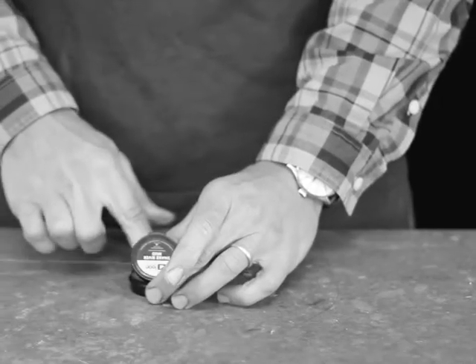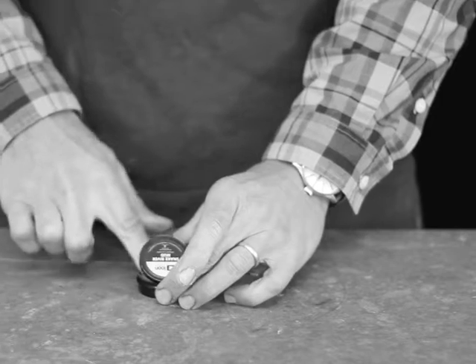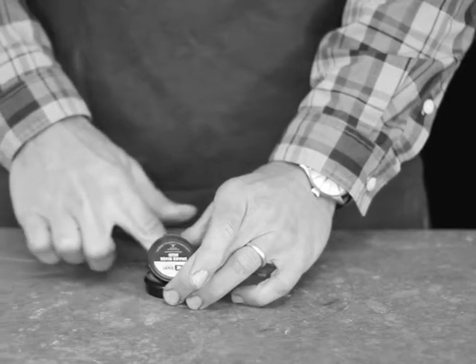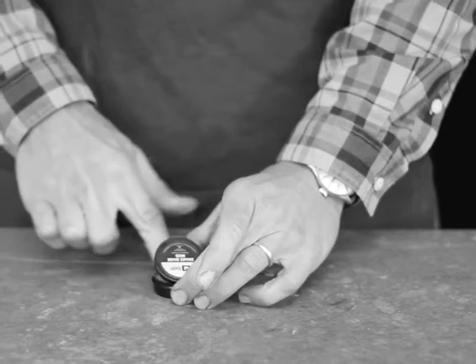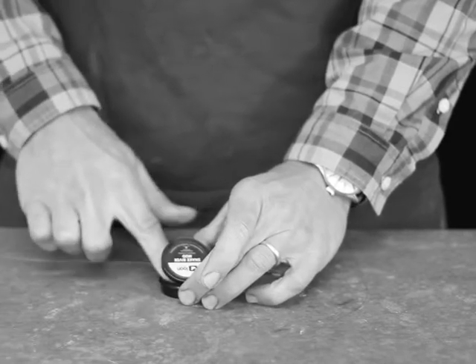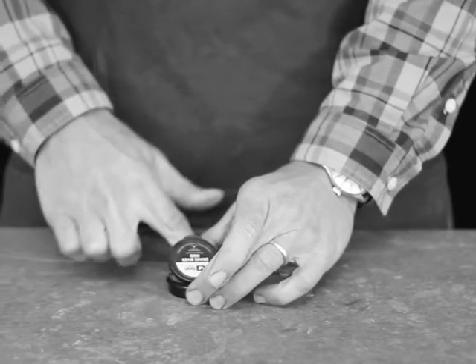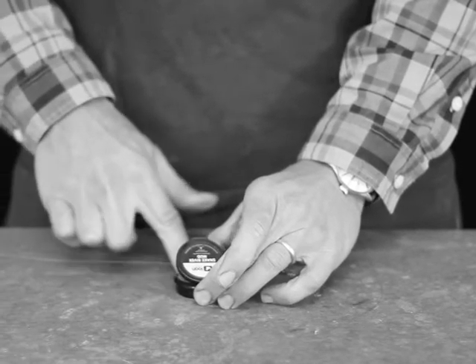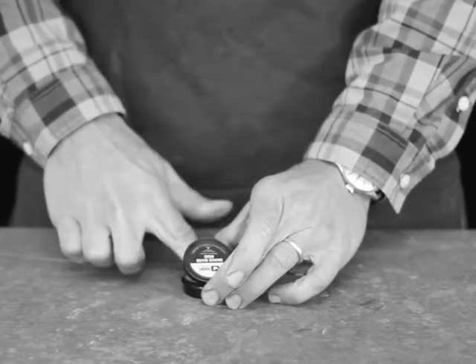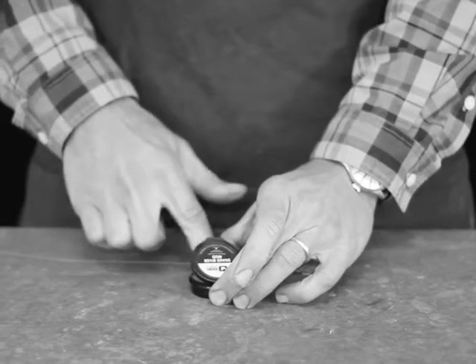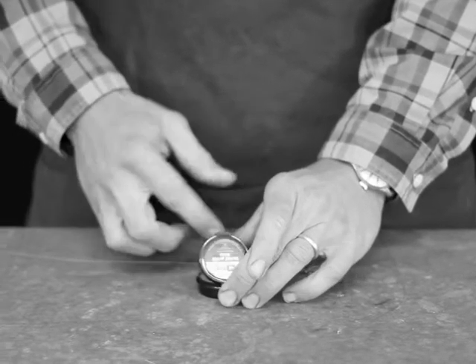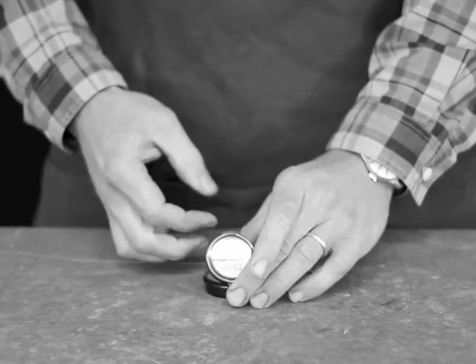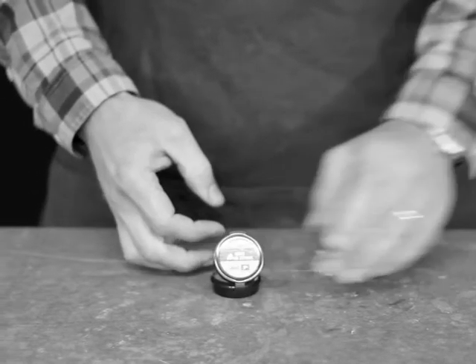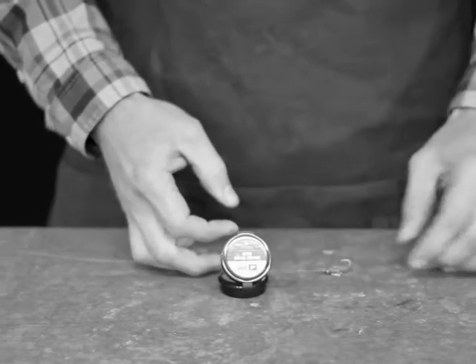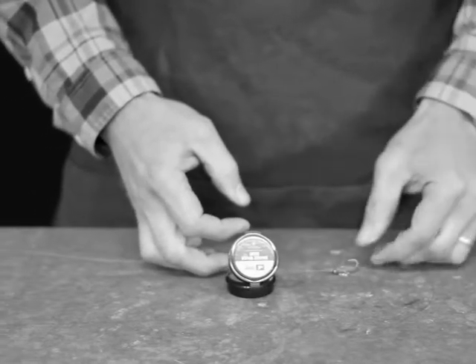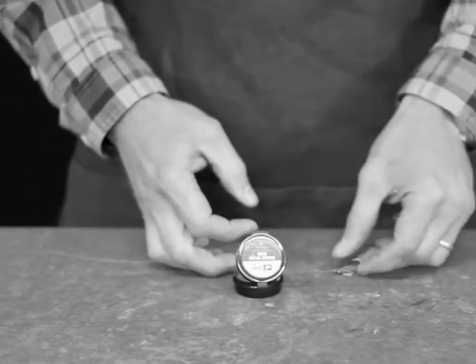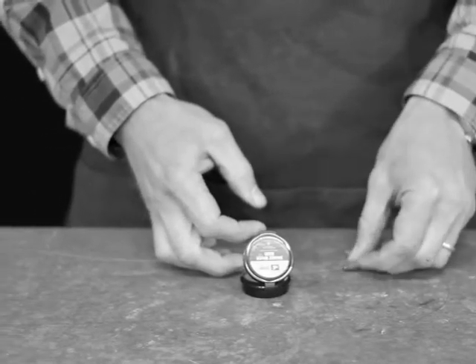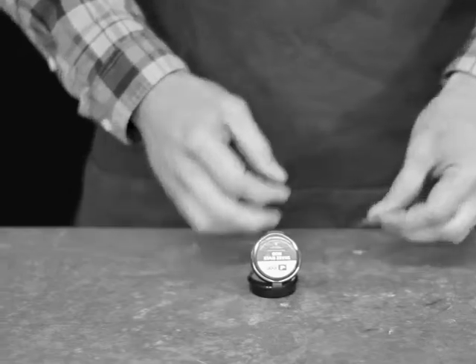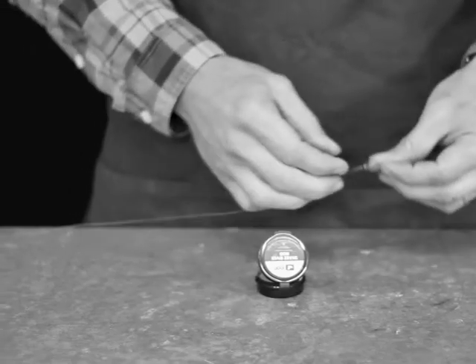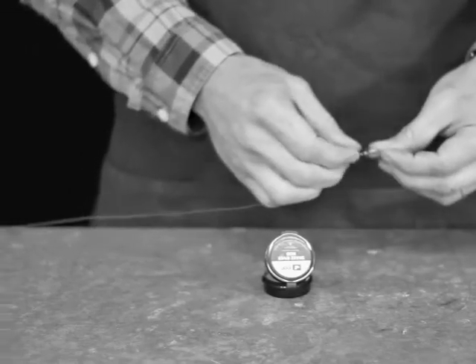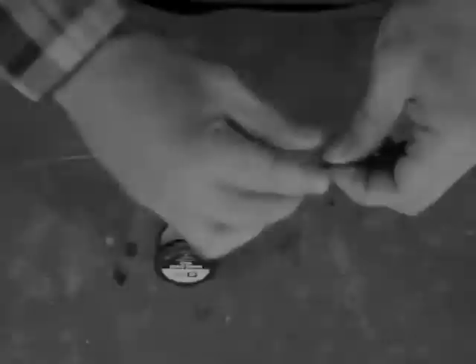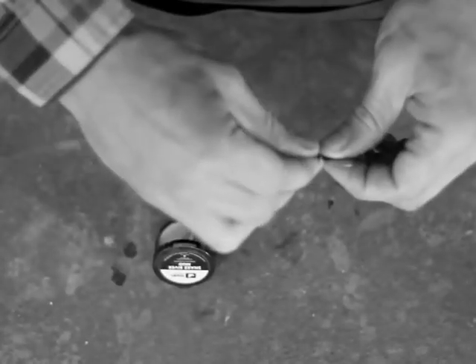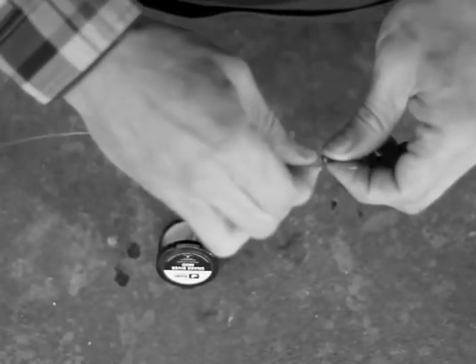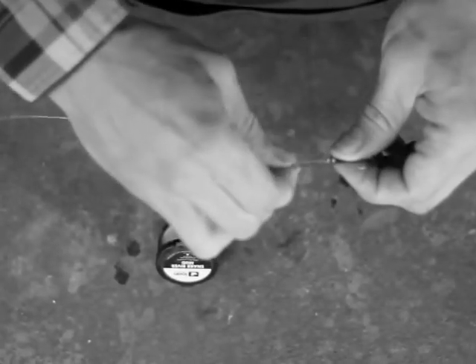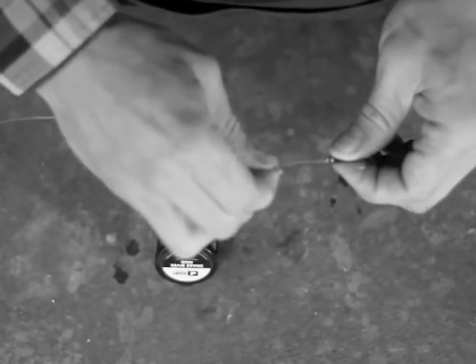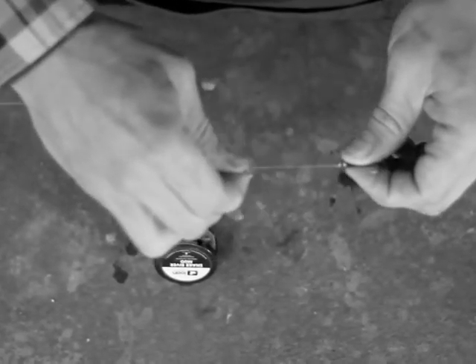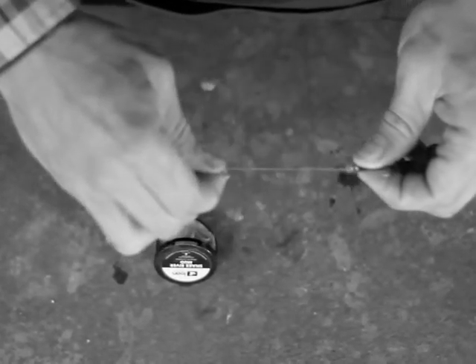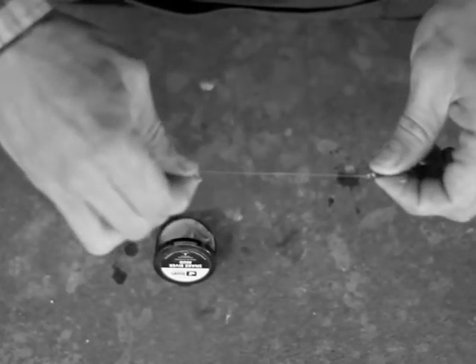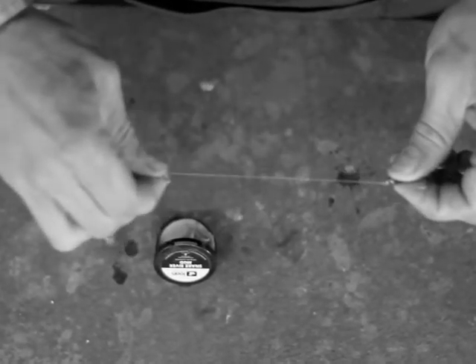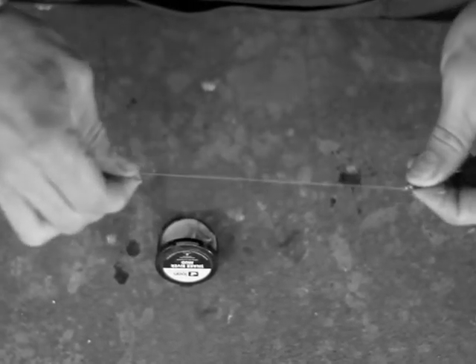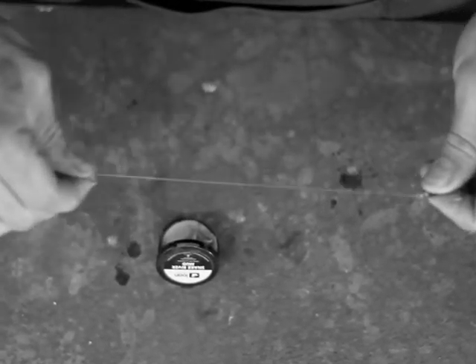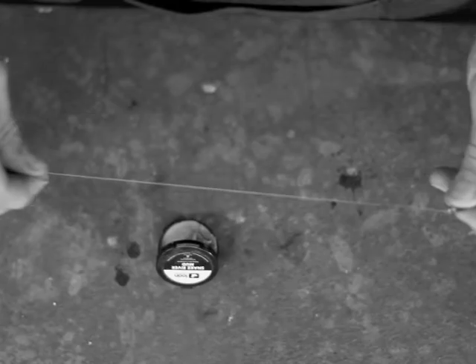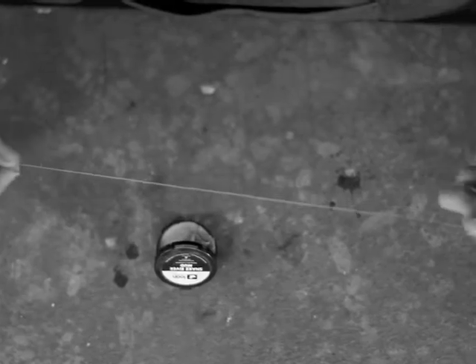Apply Snake River mud by rubbing fingers in a circular motion in the tub until the desired amount has accumulated on fingers. Then rub the mud onto the tippet or leader. Any mud remaining on fingers can be dabbed onto the fly.